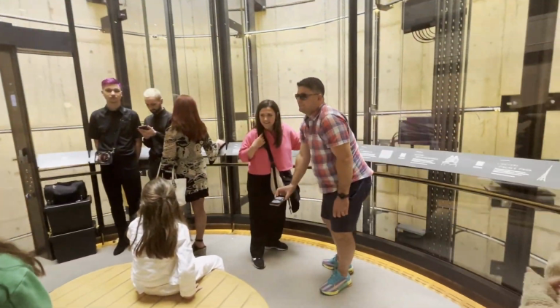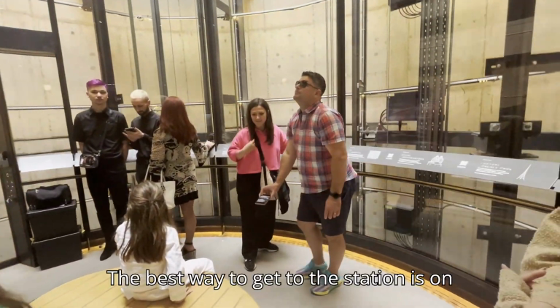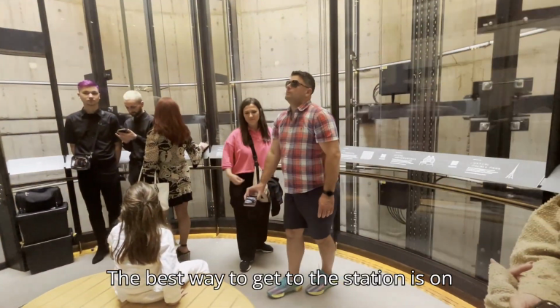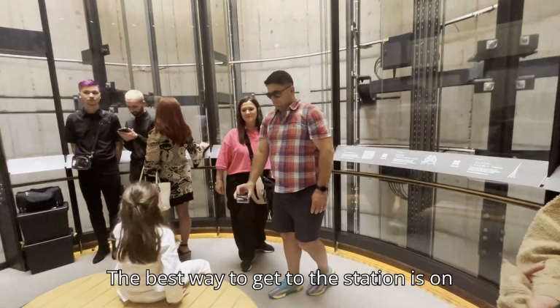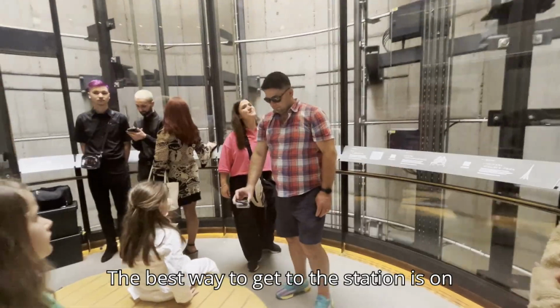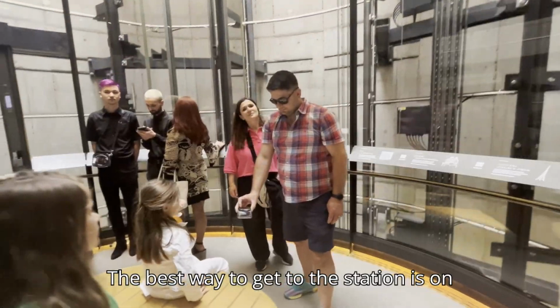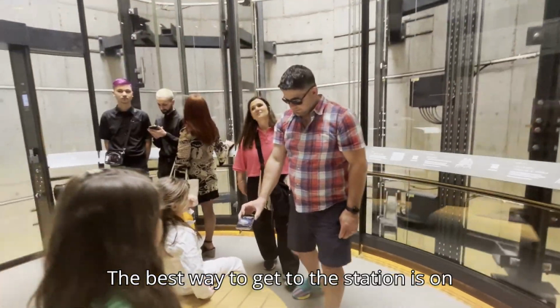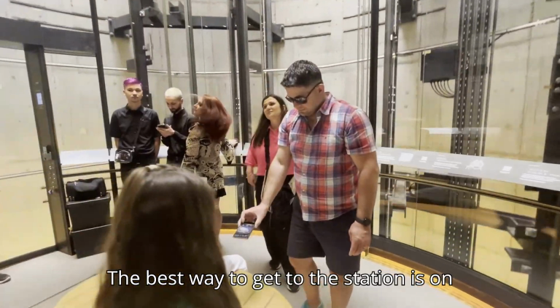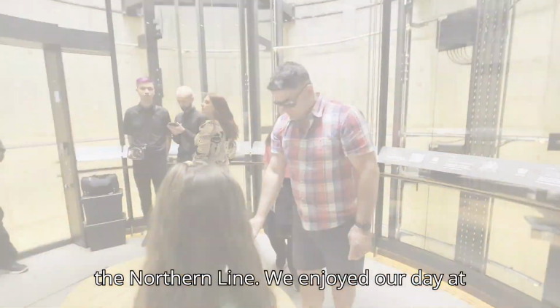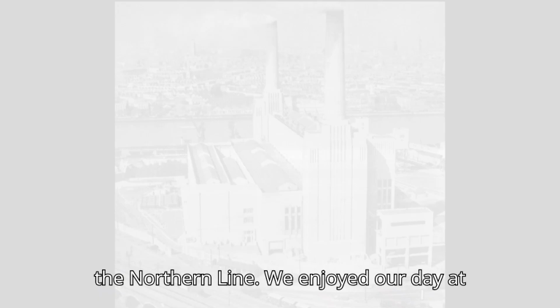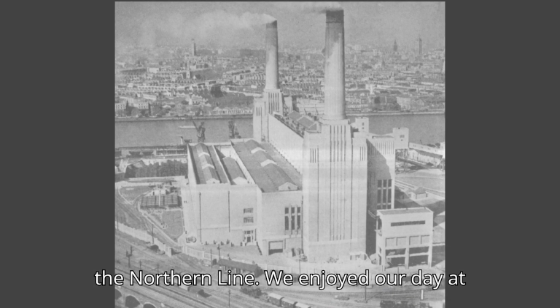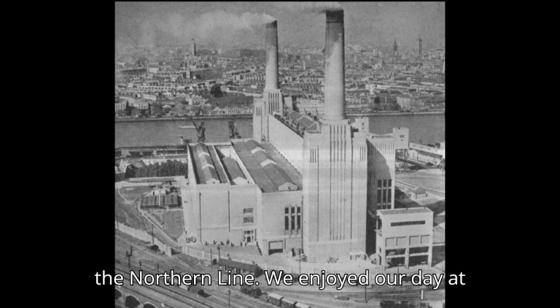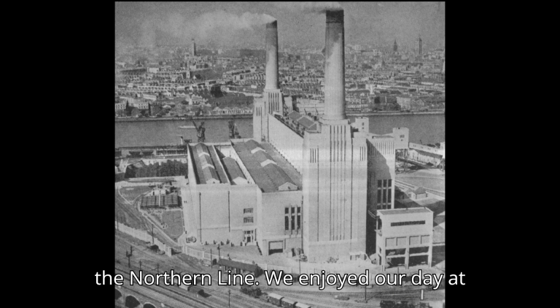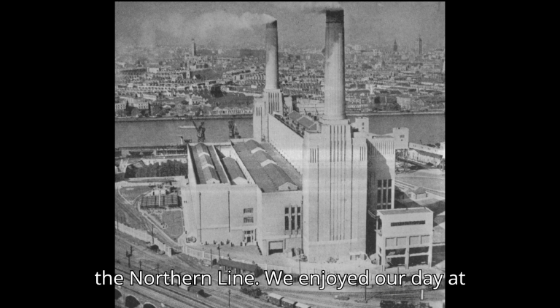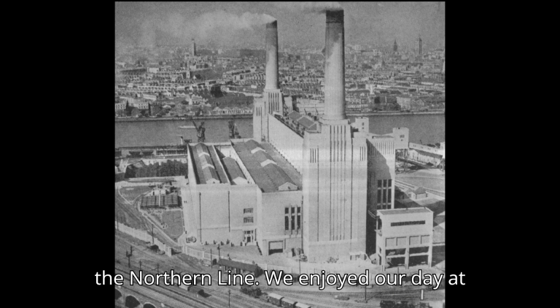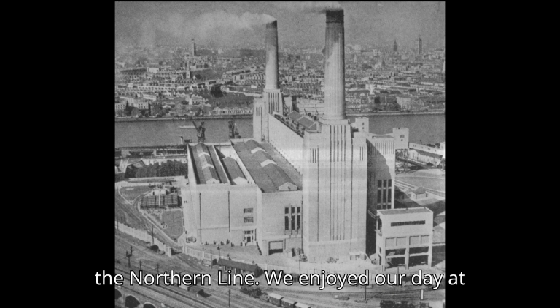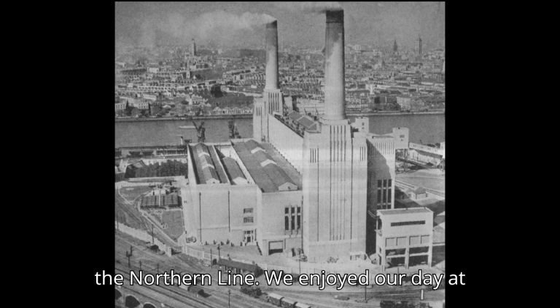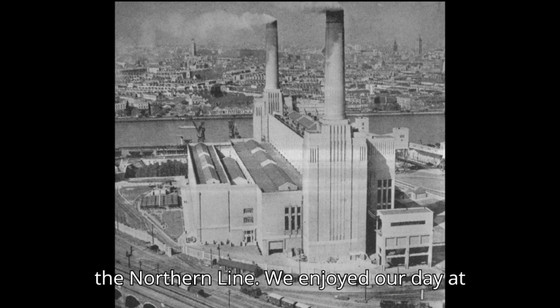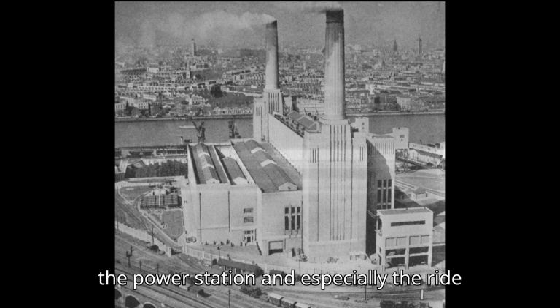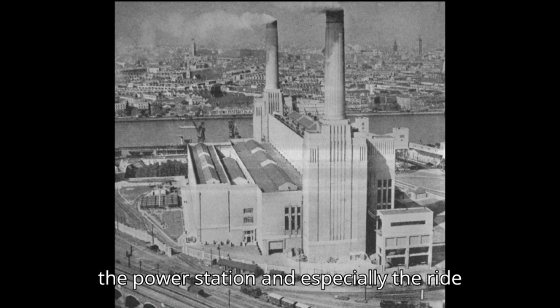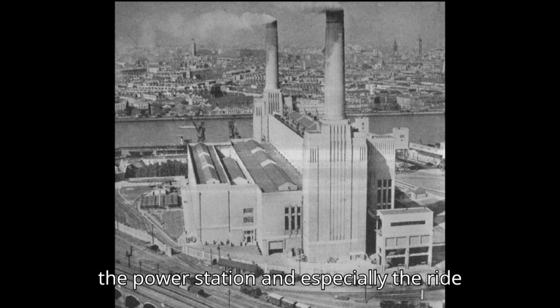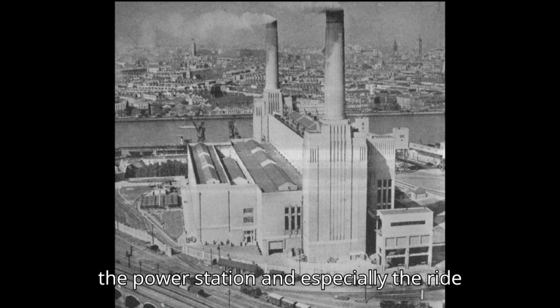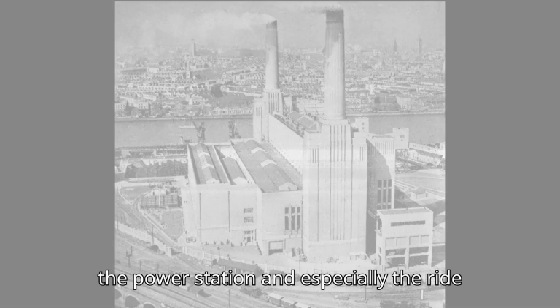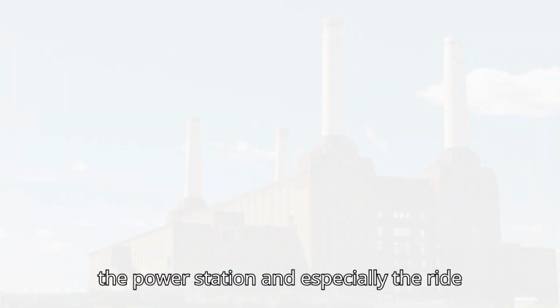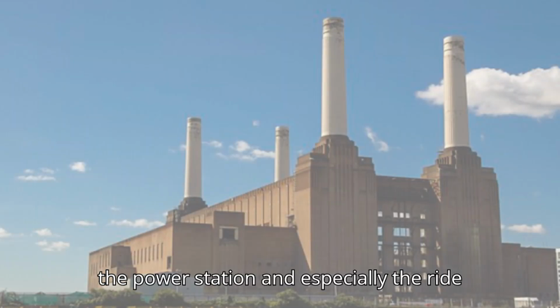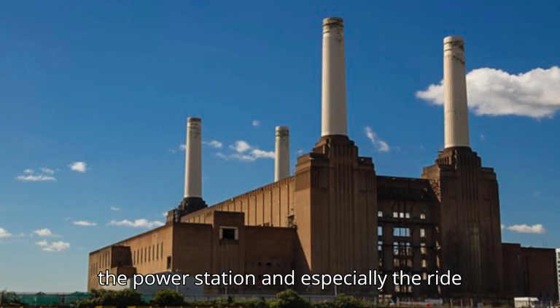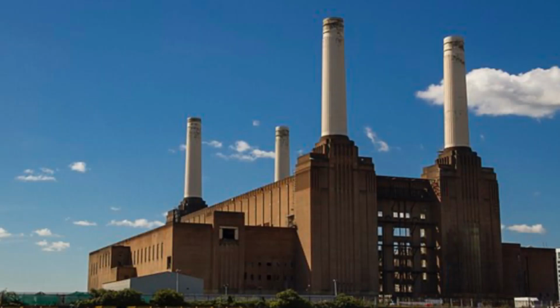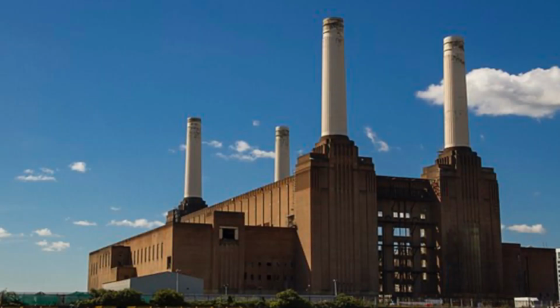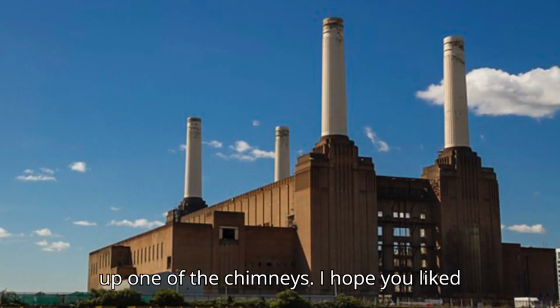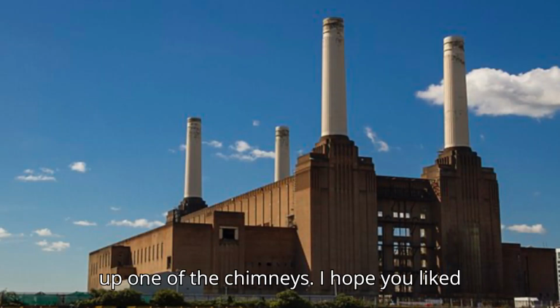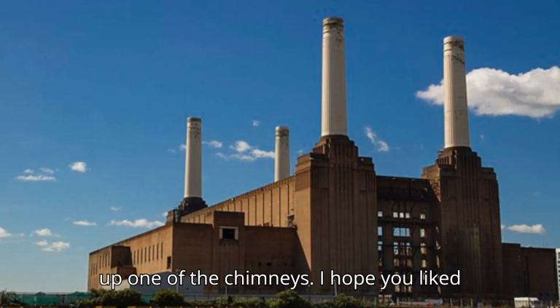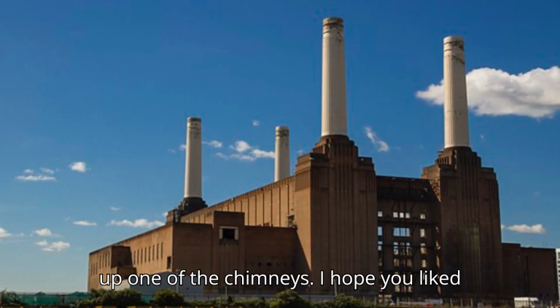The best way to get to the station is on the Northern Line. We enjoyed our day at the power station, and especially the ride up one of the chimneys.